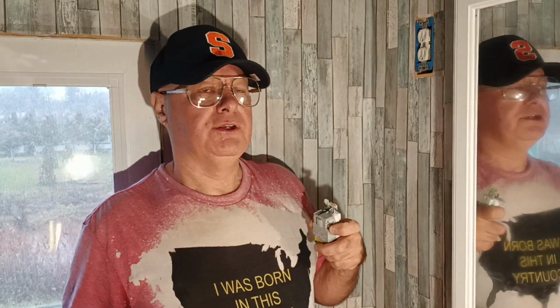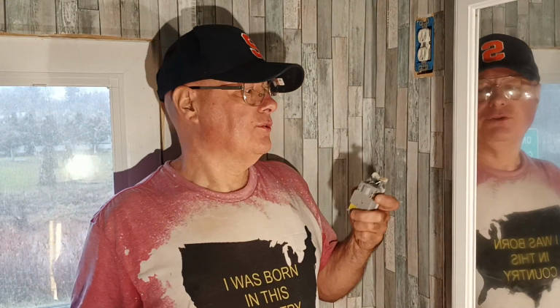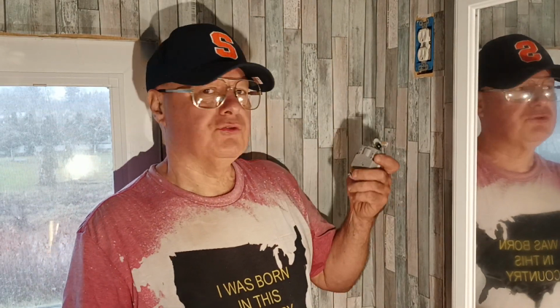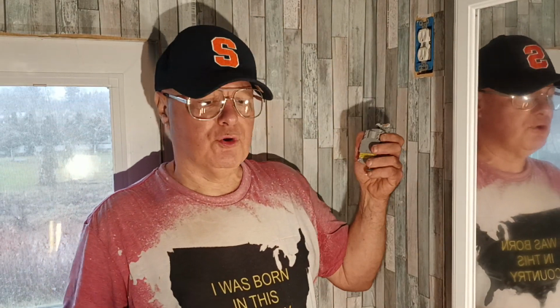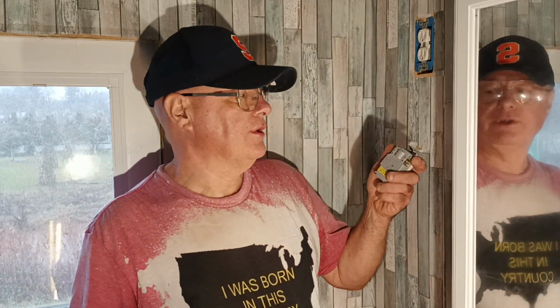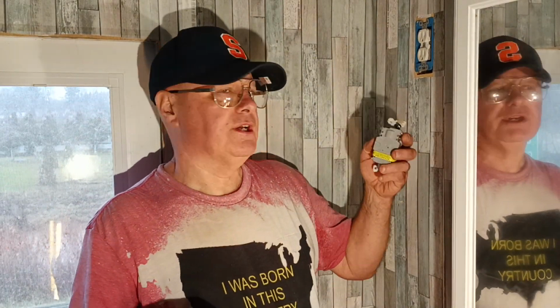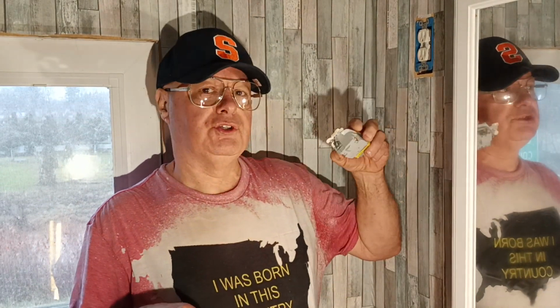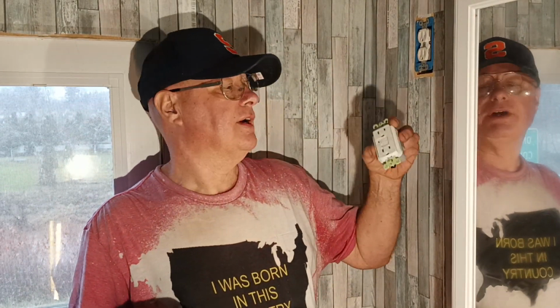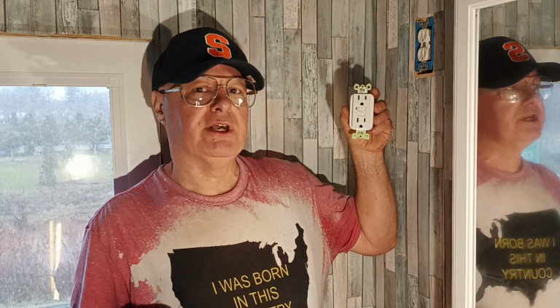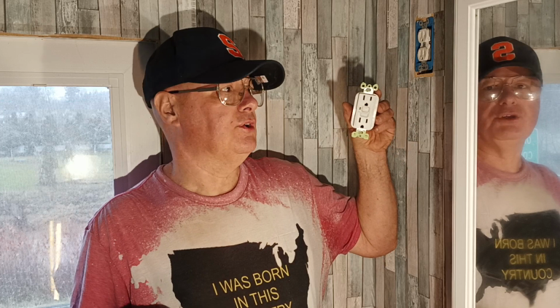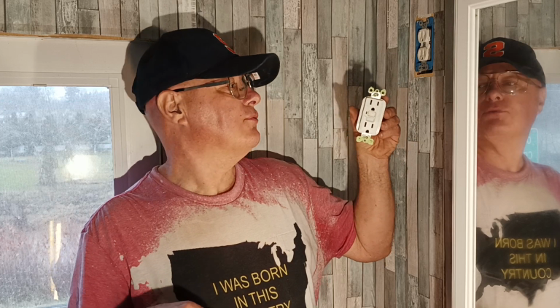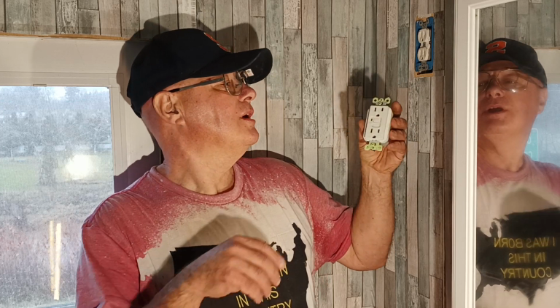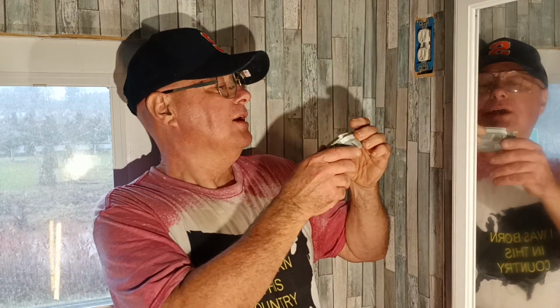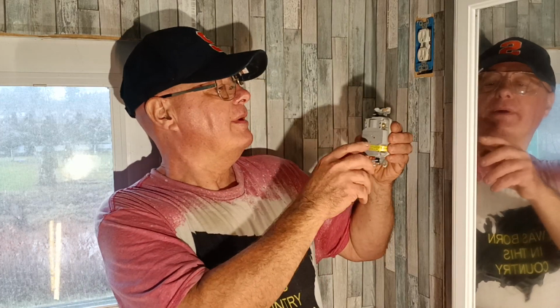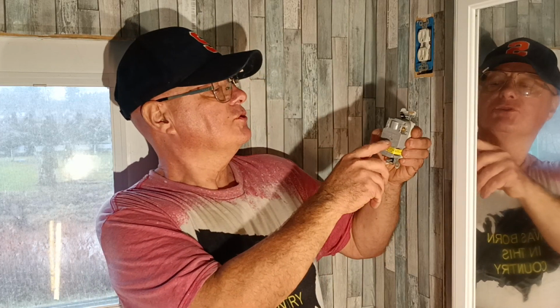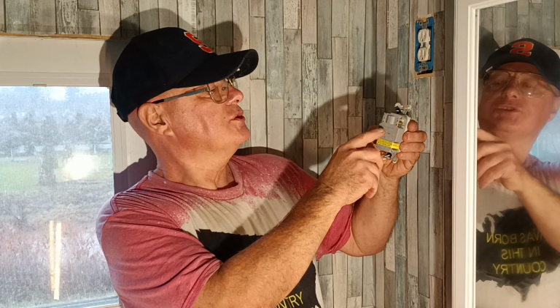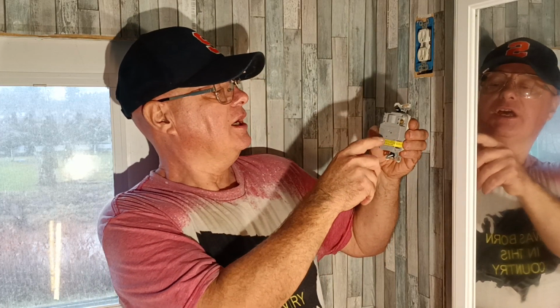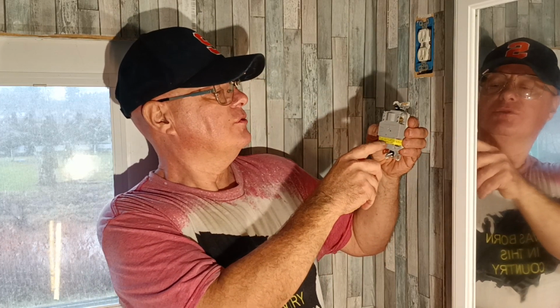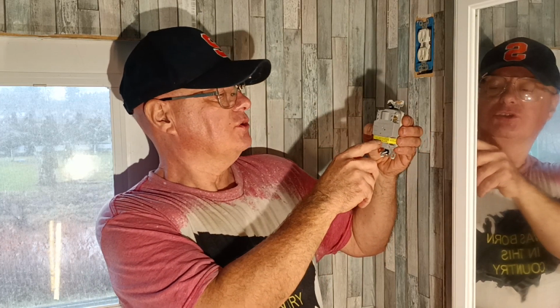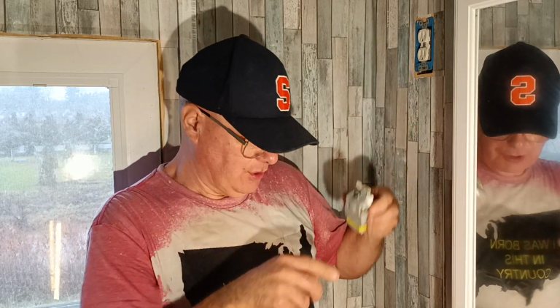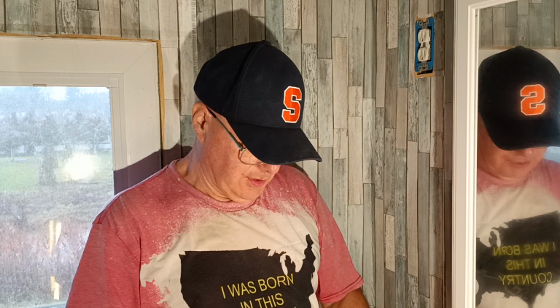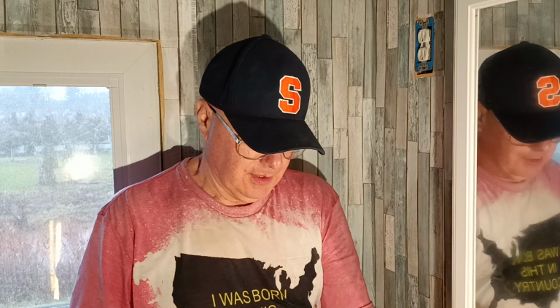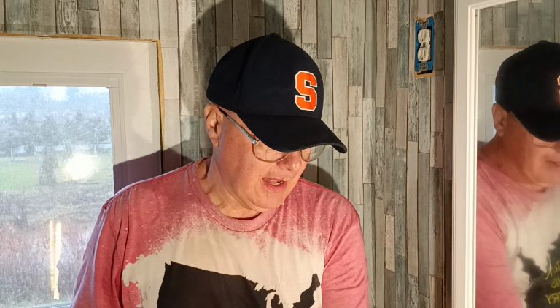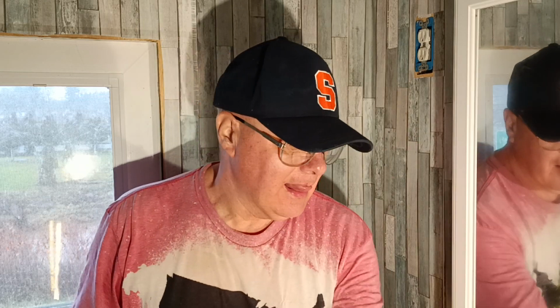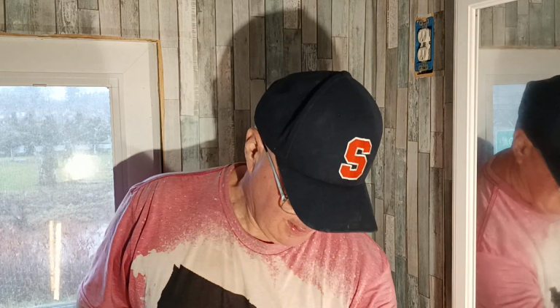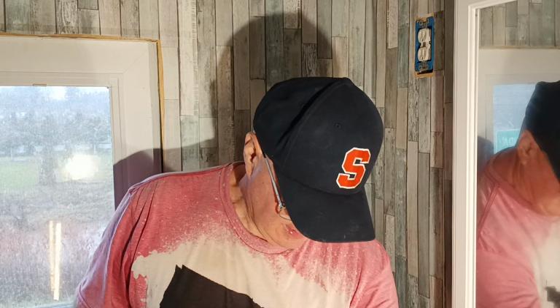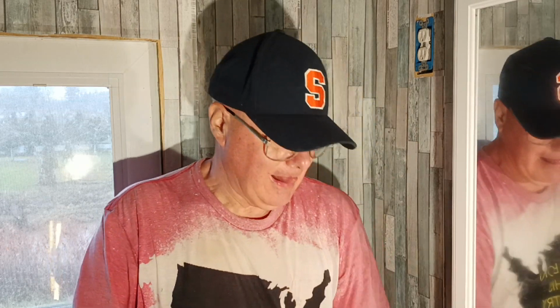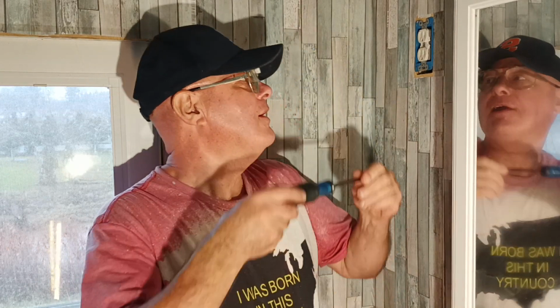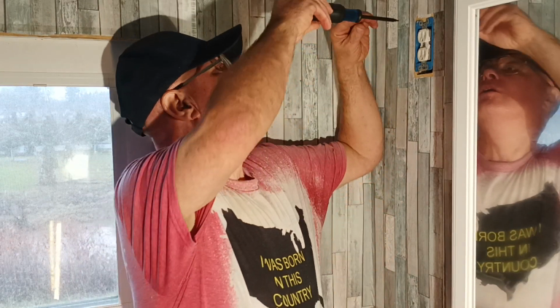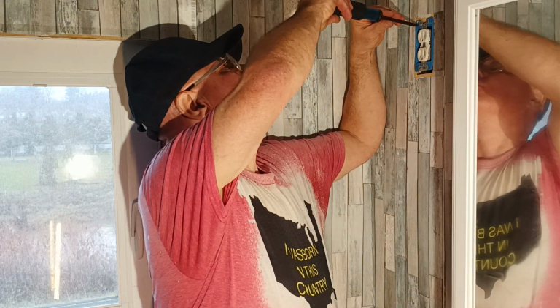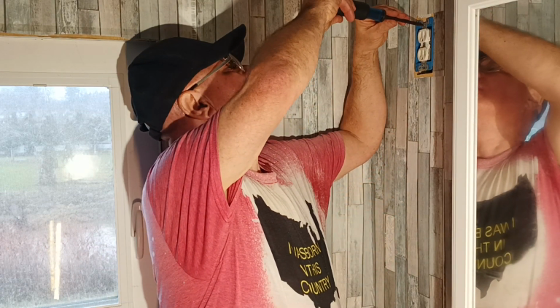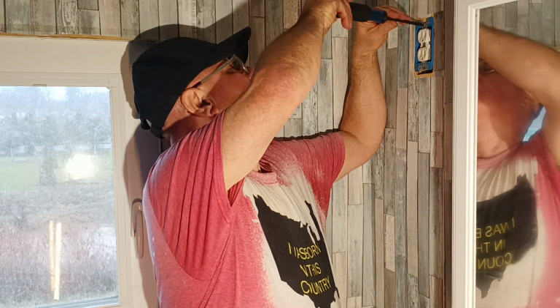Here in the country I was born in, you're required to have a GFI receptacle in your bathroom. On the back you'll see where it says 'line' and where it says 'load.' We'll take our outlet out.